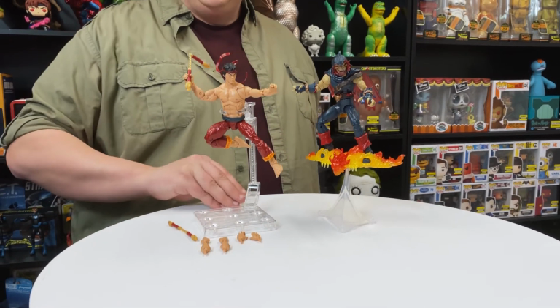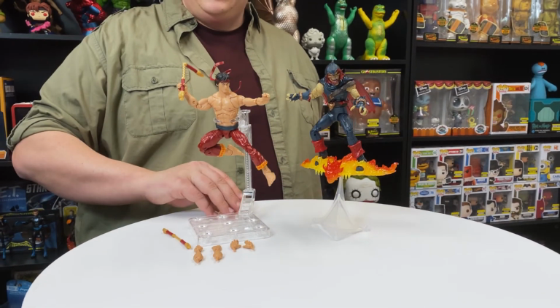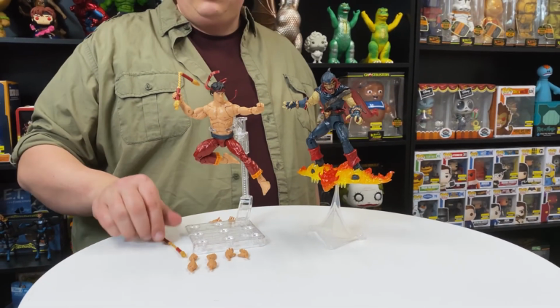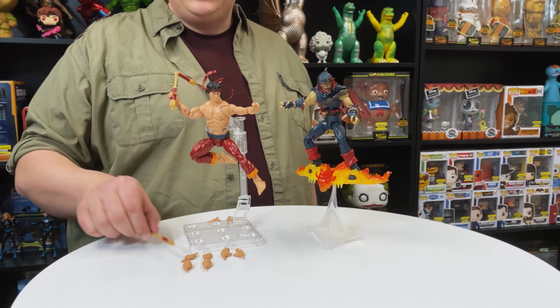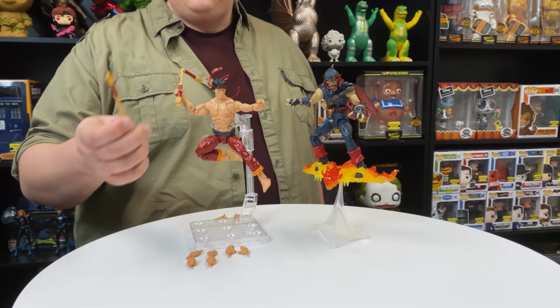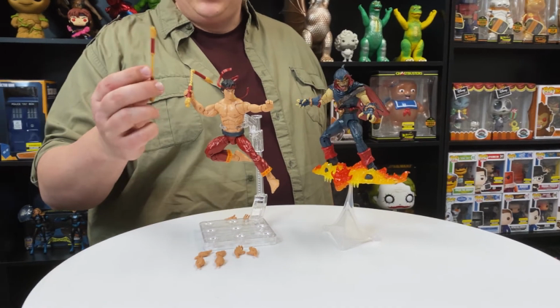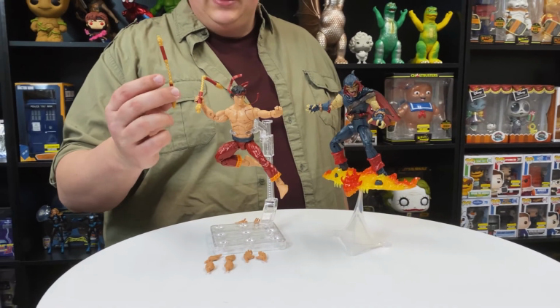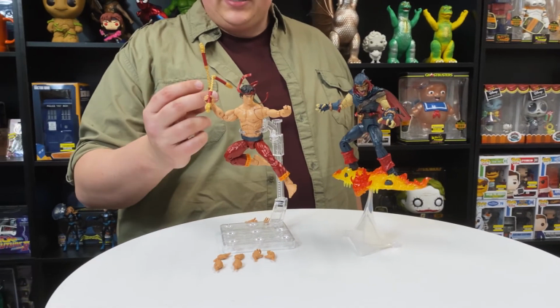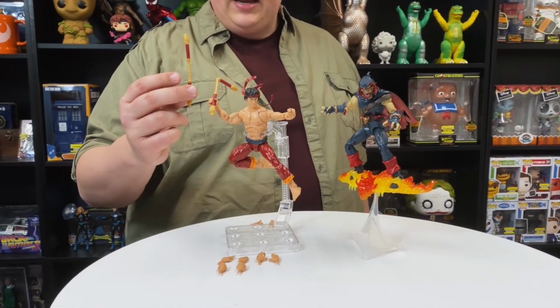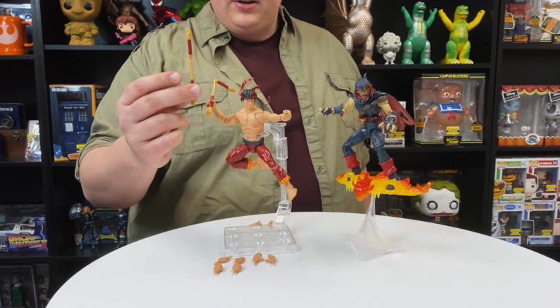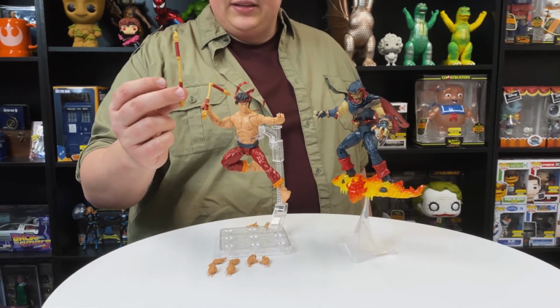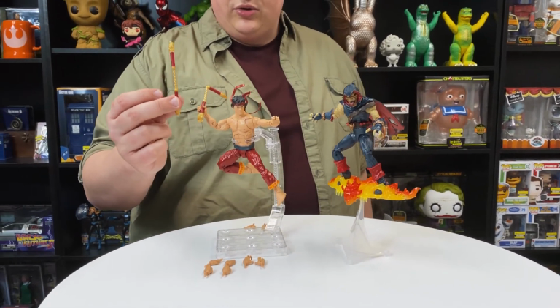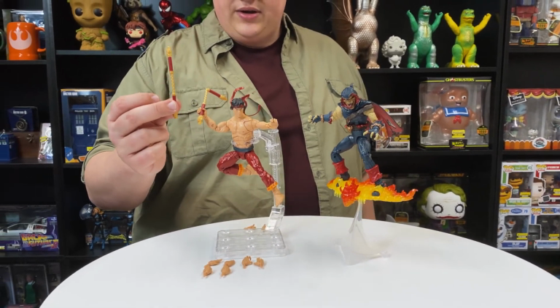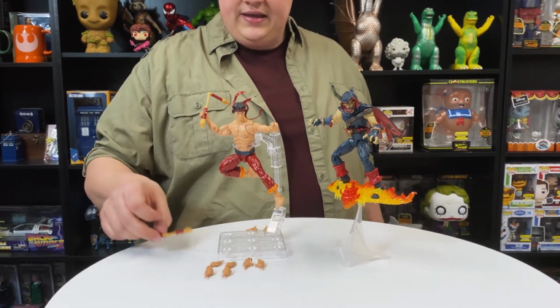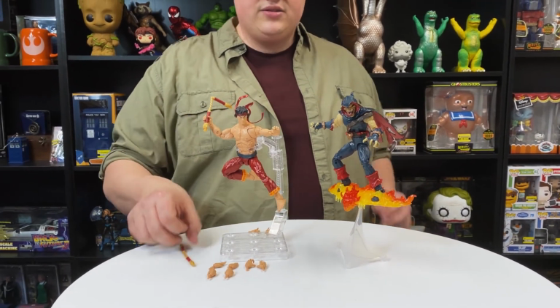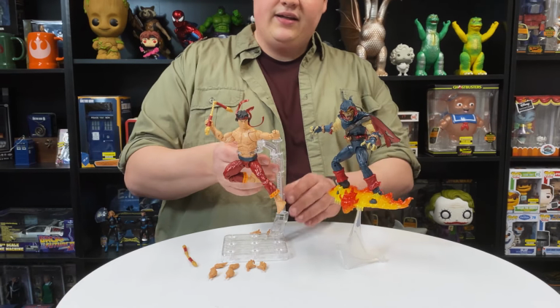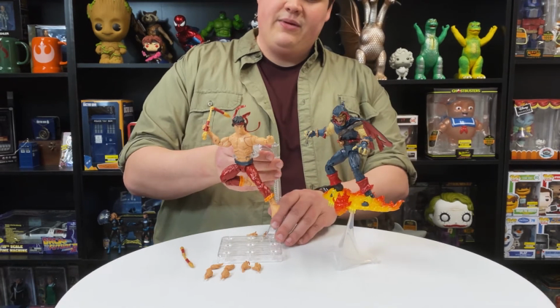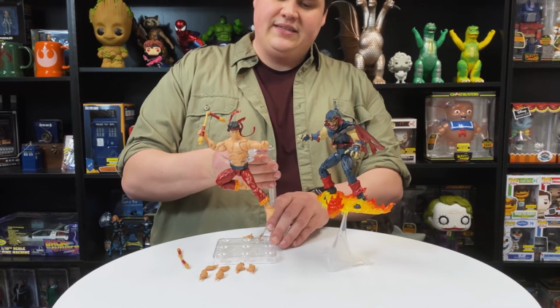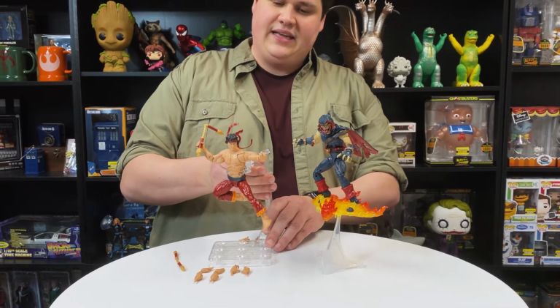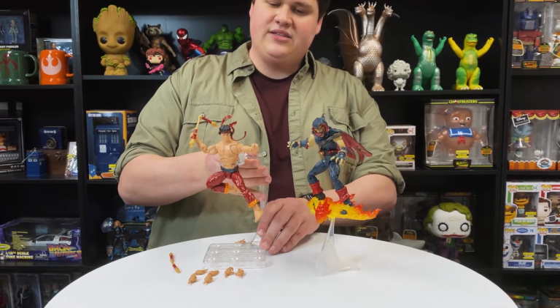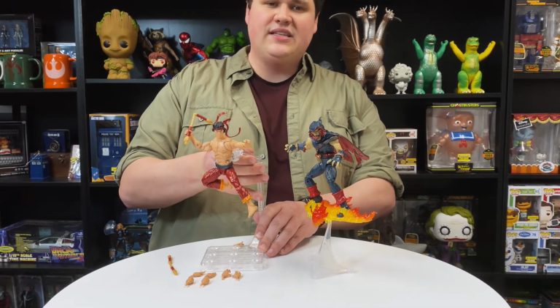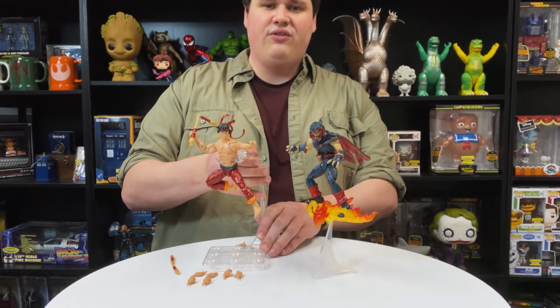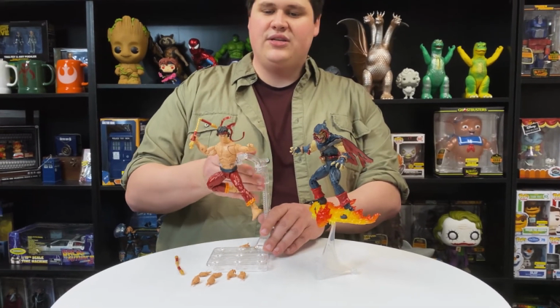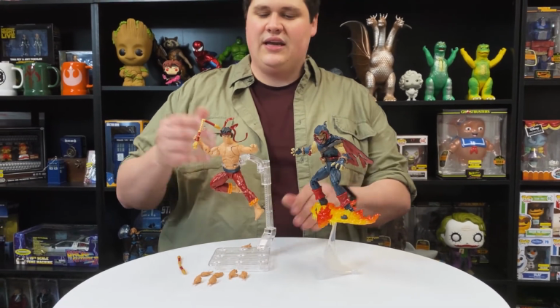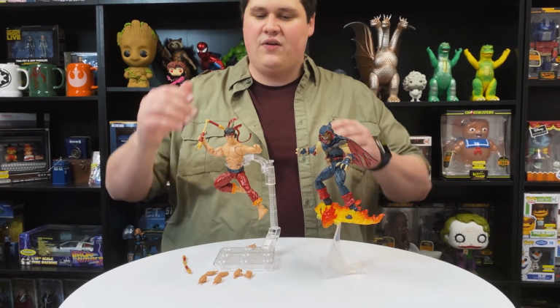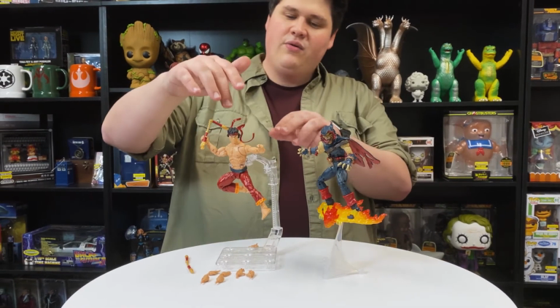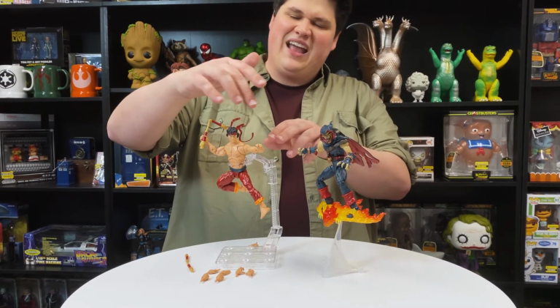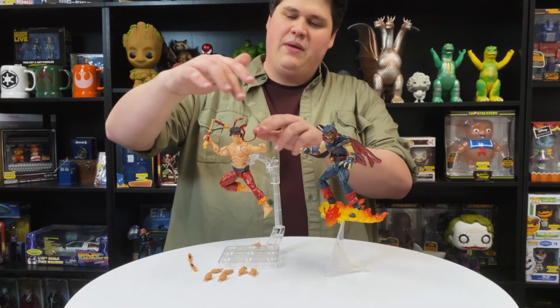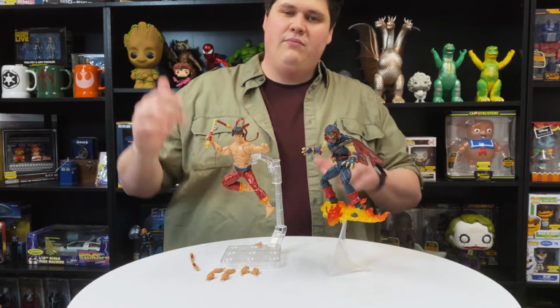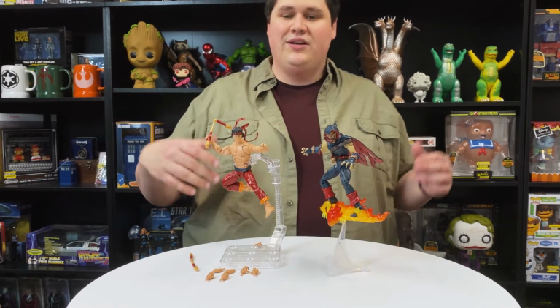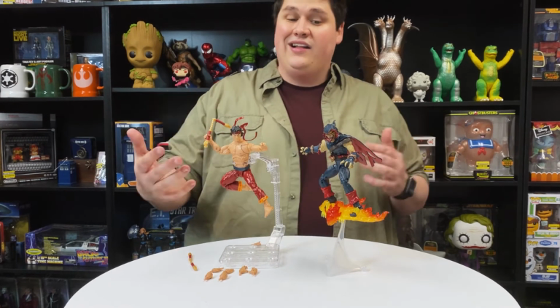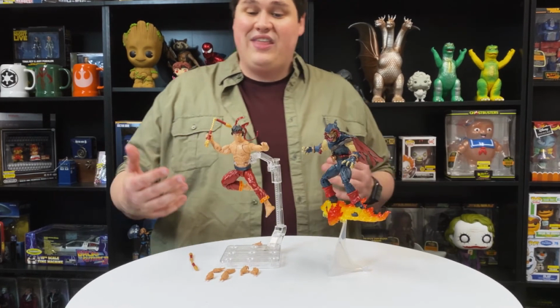You're going to get two different sets of nunchucks — one that's kind of in action here, one that's a little more straight. He looks great on dynamic bases like this. There's a real sense of flow to the character. You have that kind of headband in motion — I love that.